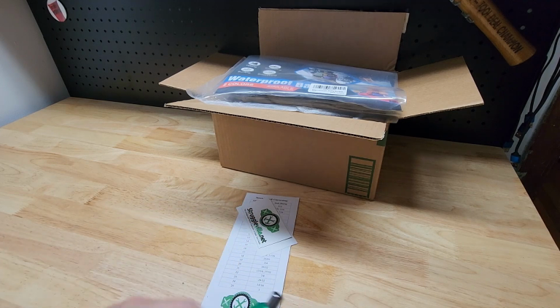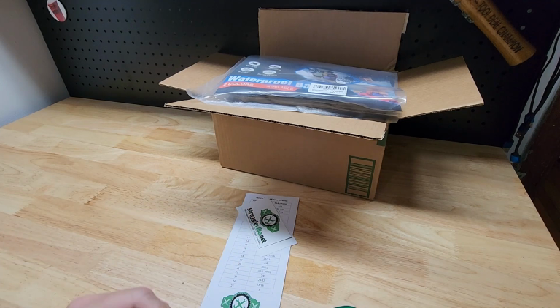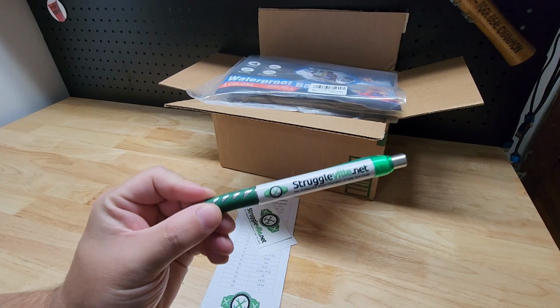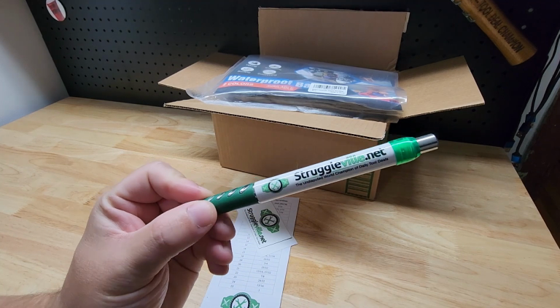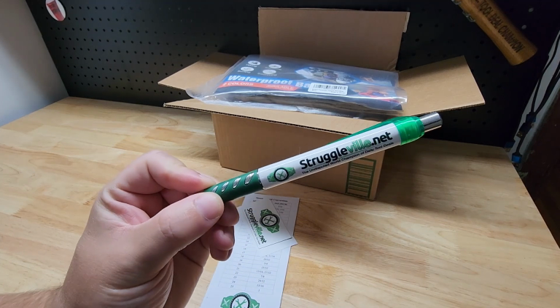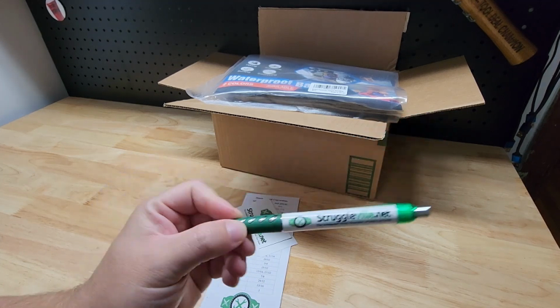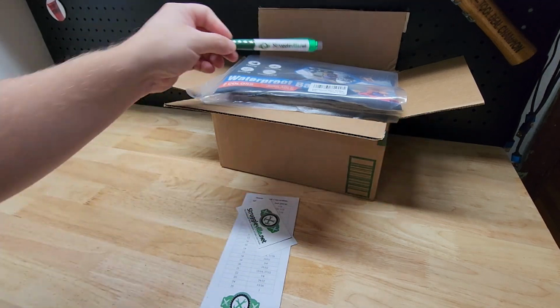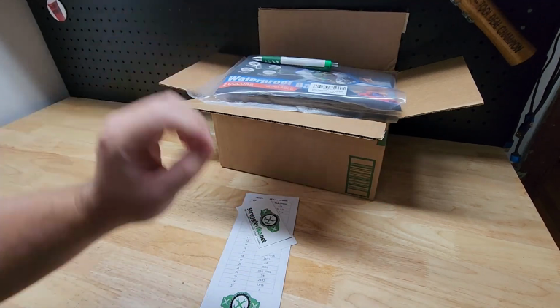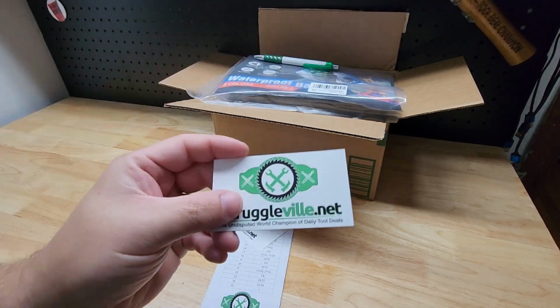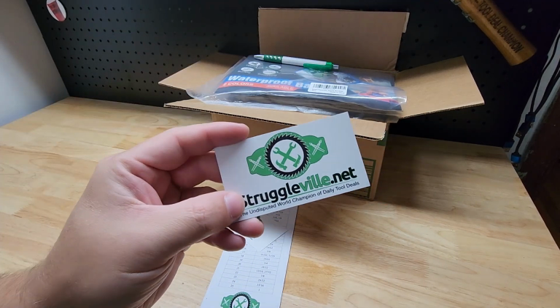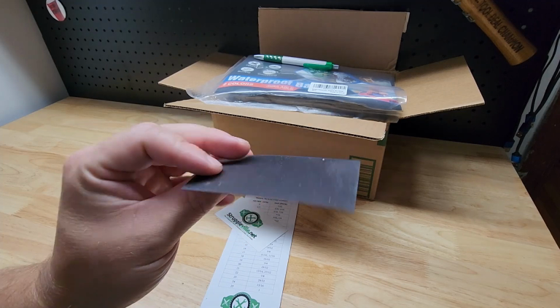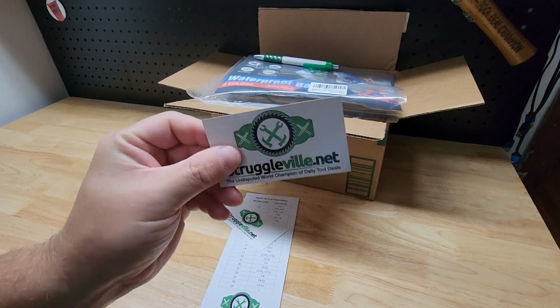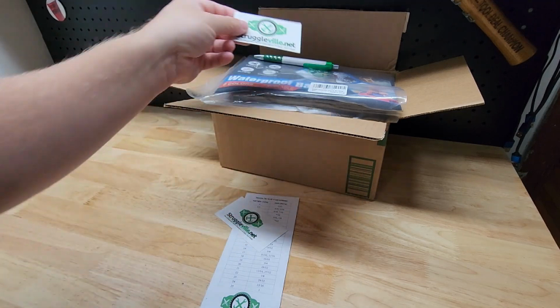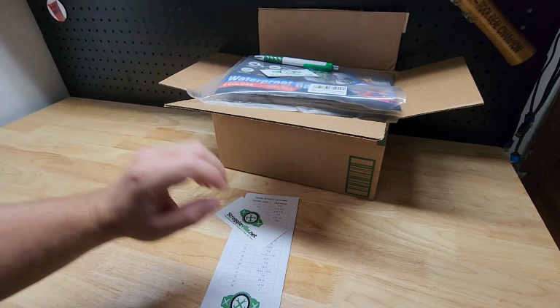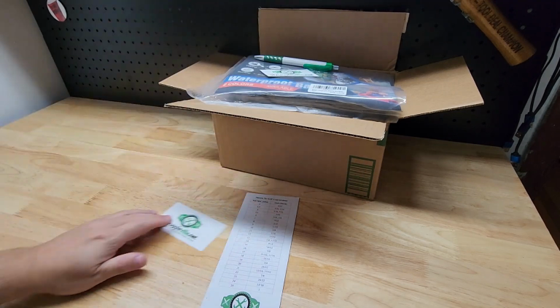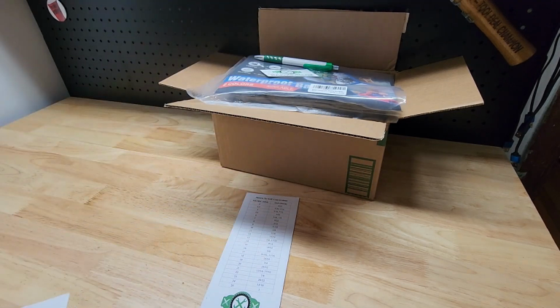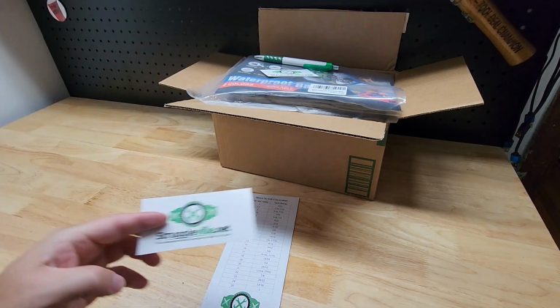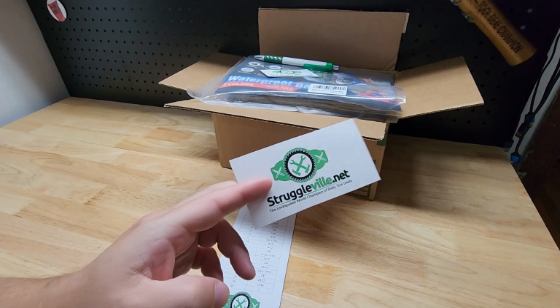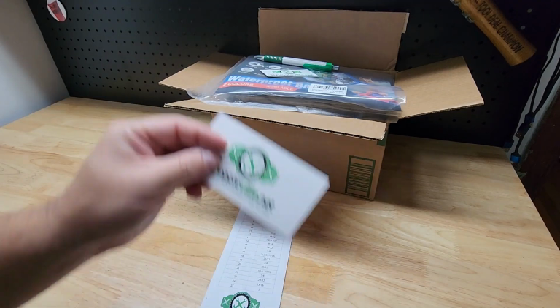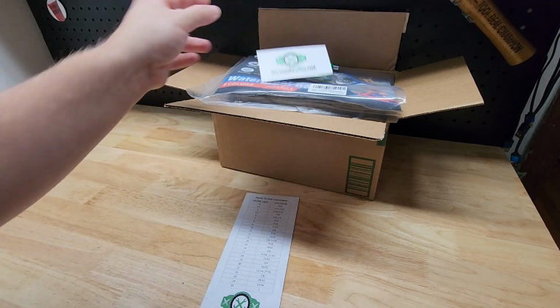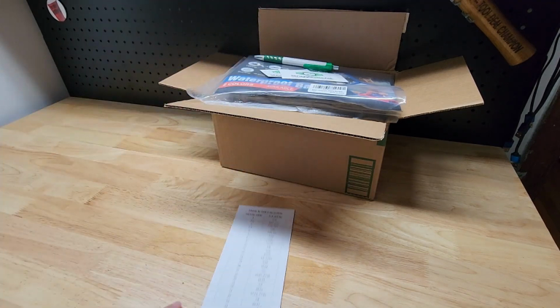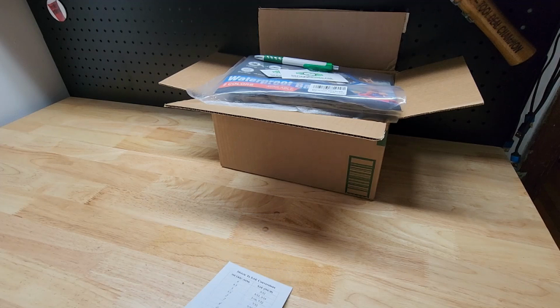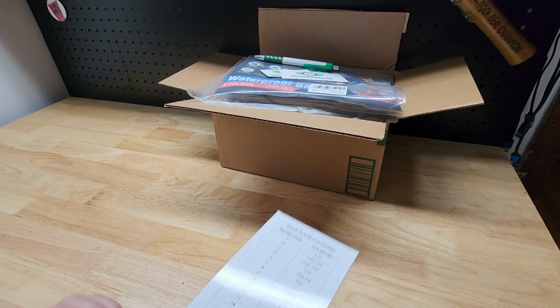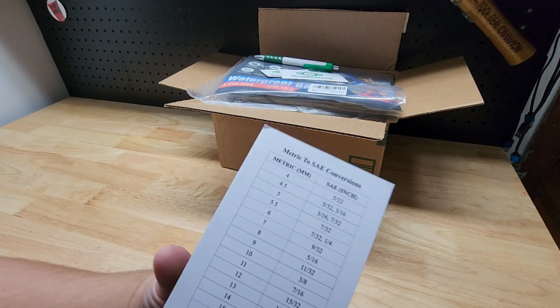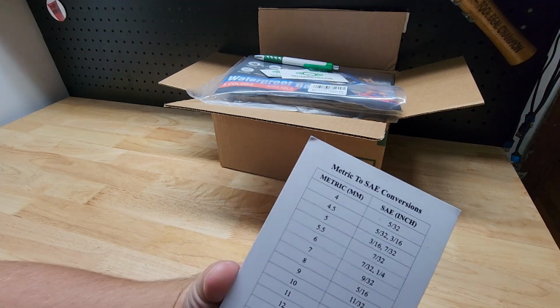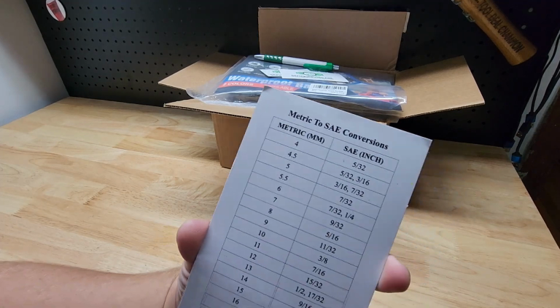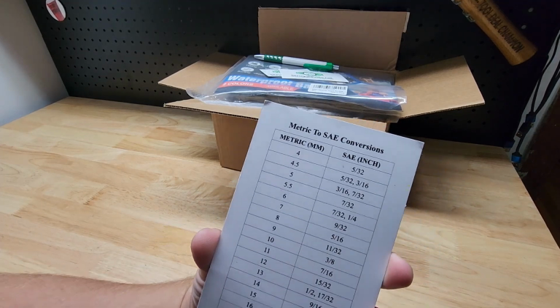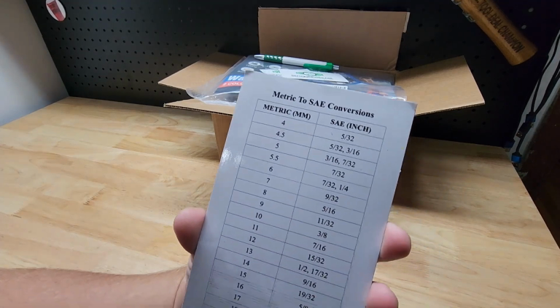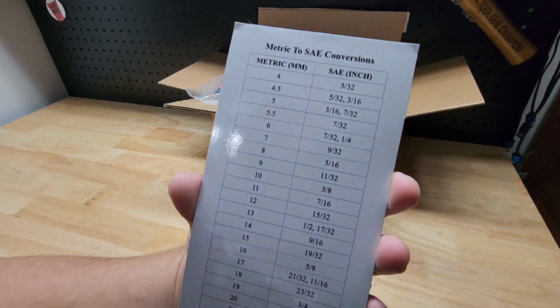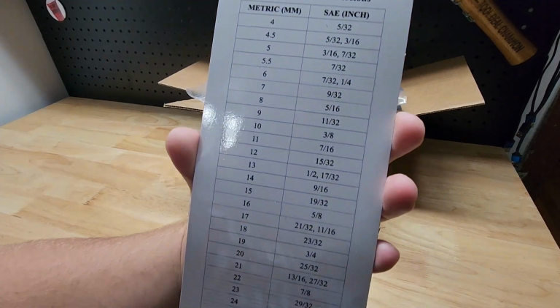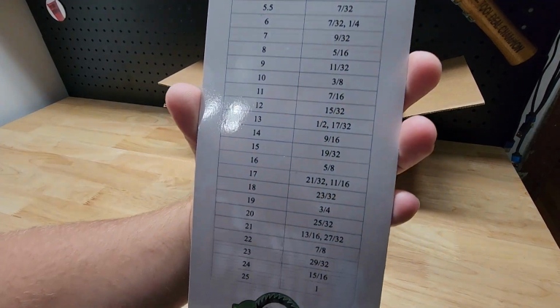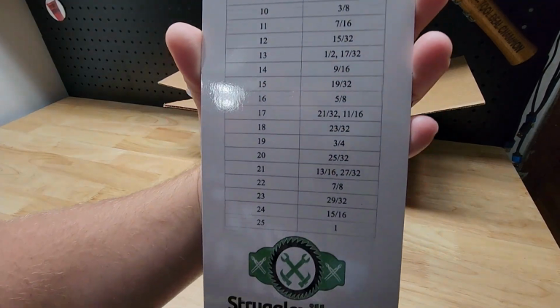Last but certainly not least, you're going to get a little Struggleville merch: a pen, a business card magnet, a sticker, and the ever-popular conversion chart magnet — everybody's favorite.